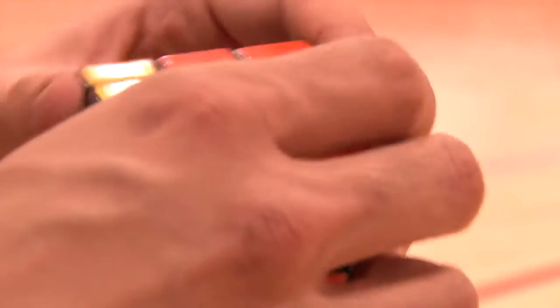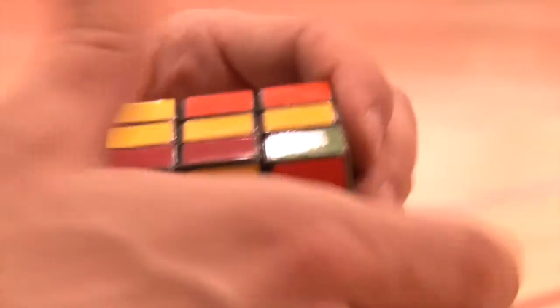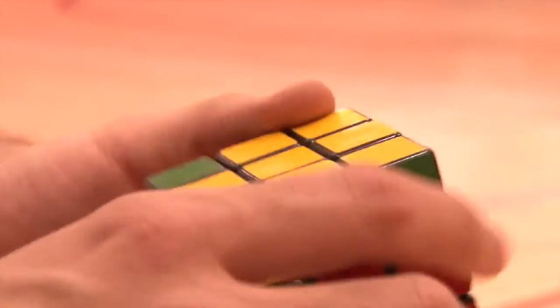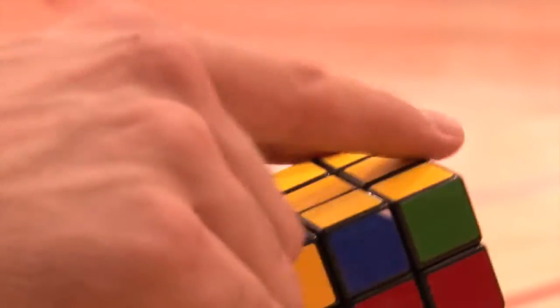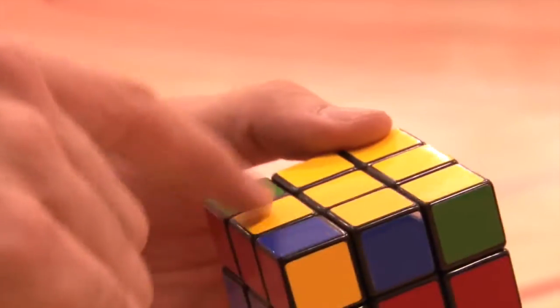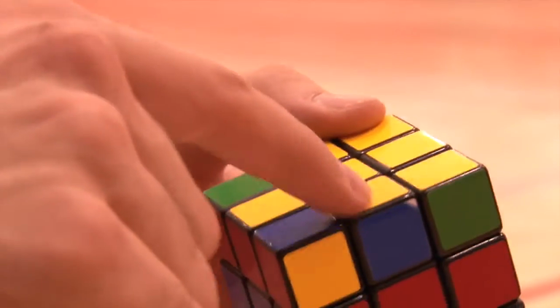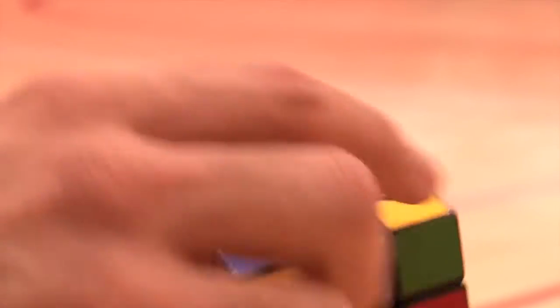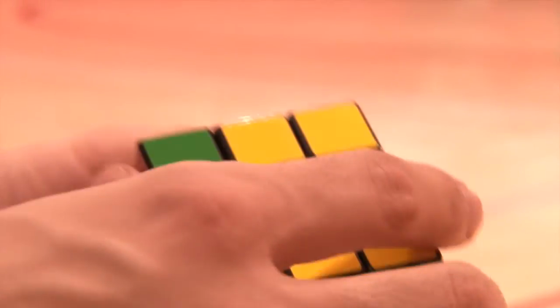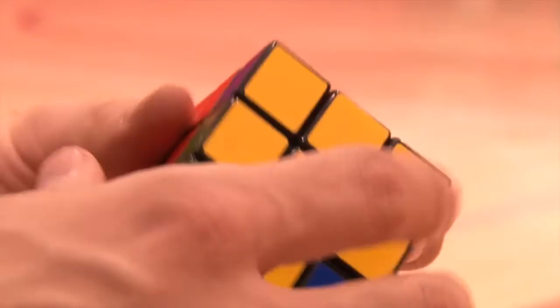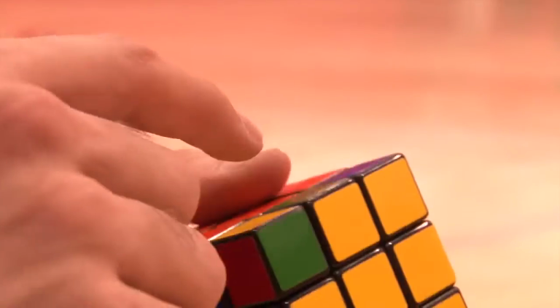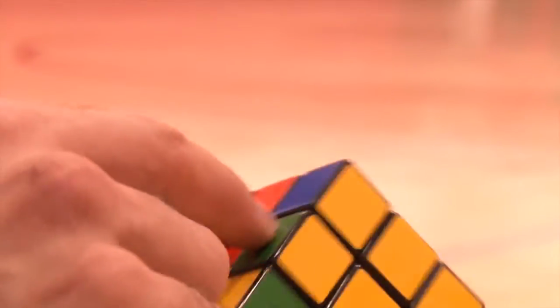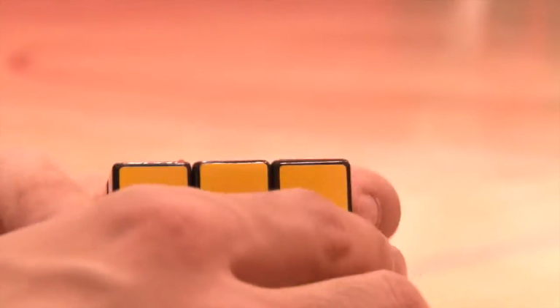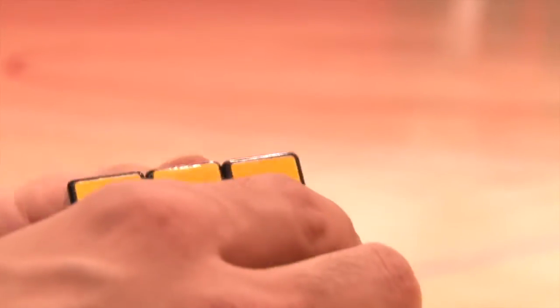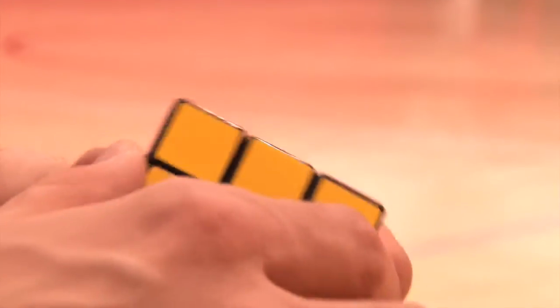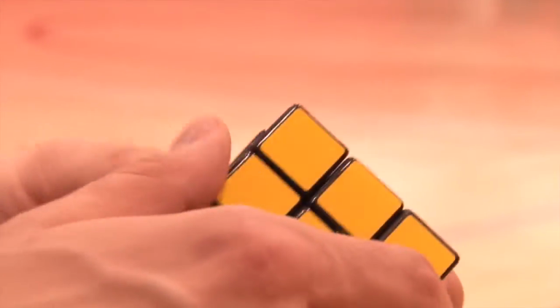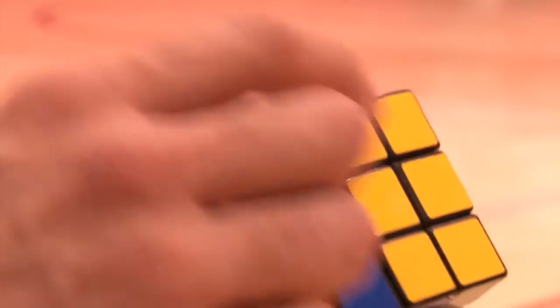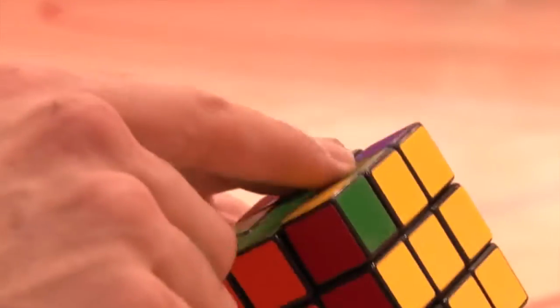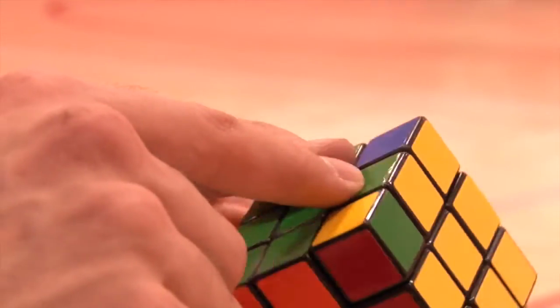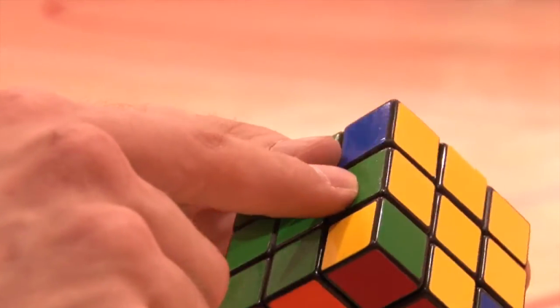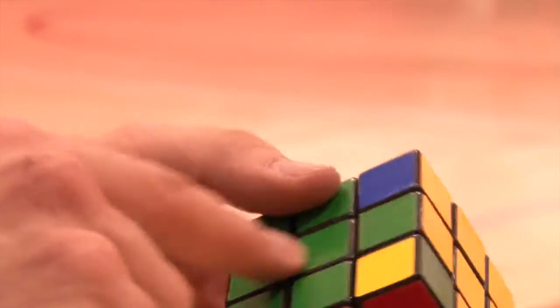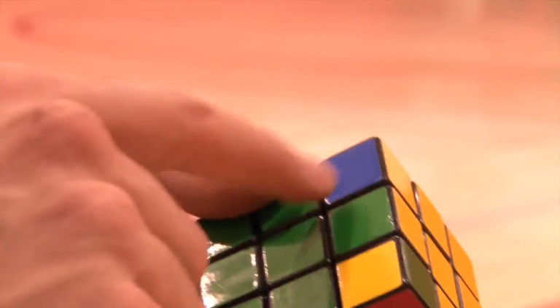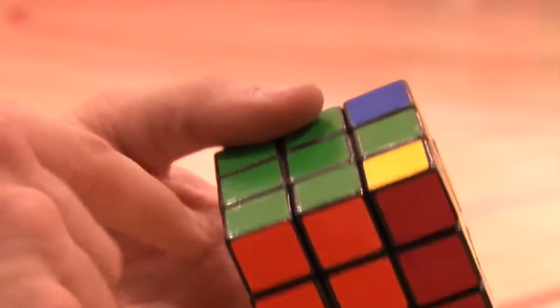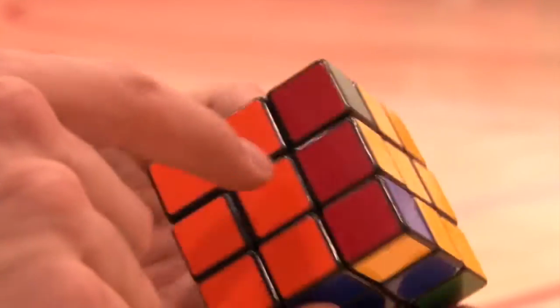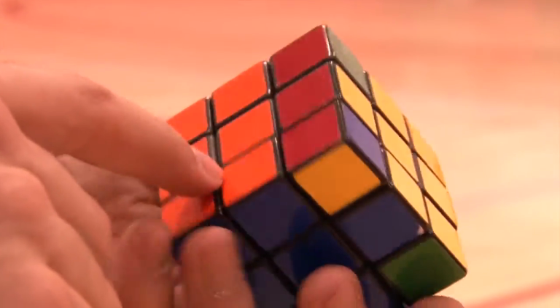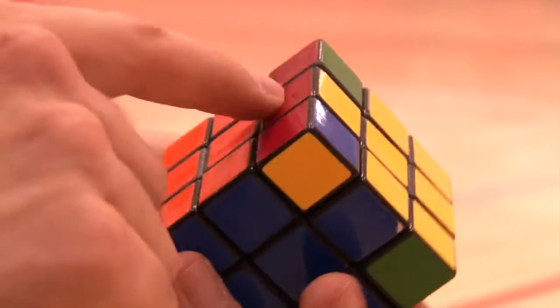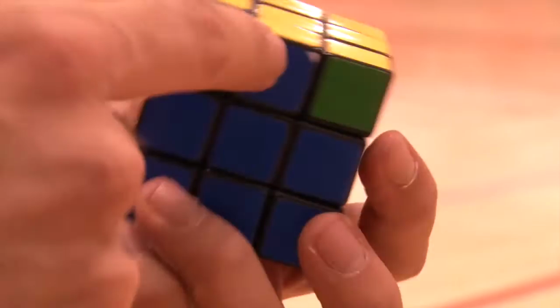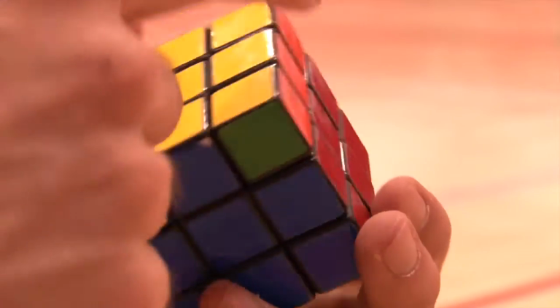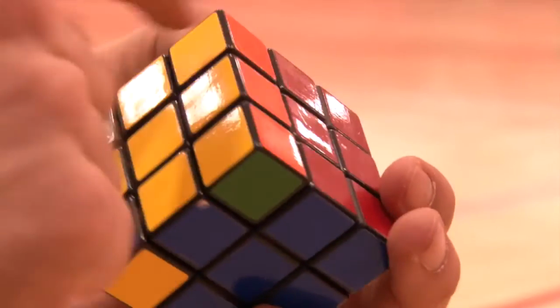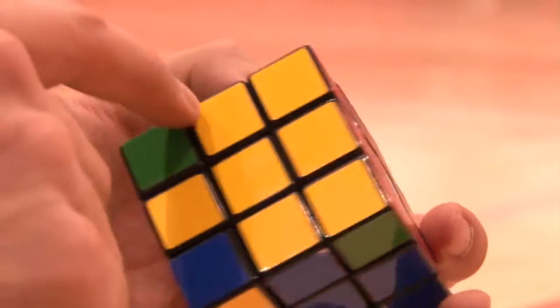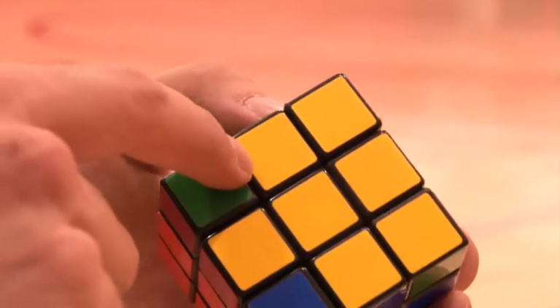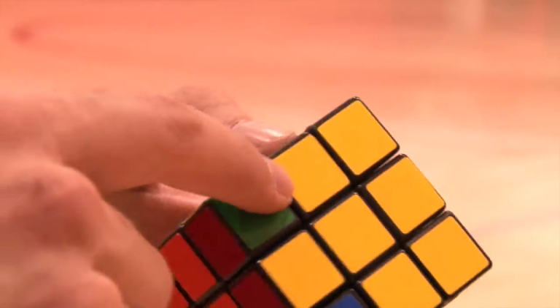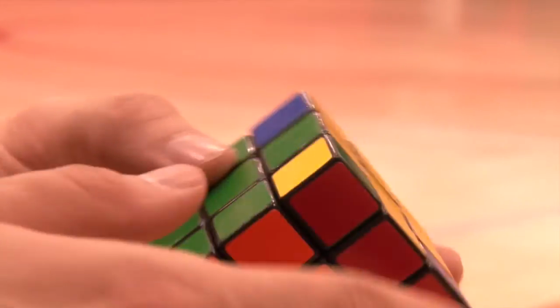Now we have the cross here, and you try to replace pieces on each side if you don't have every side piece in its correct spot.